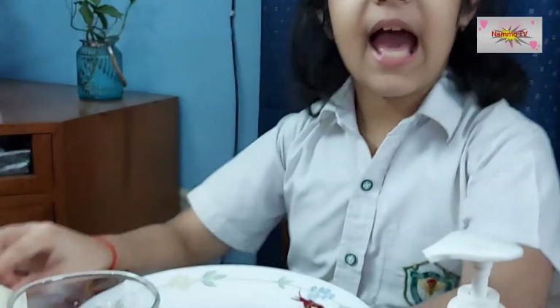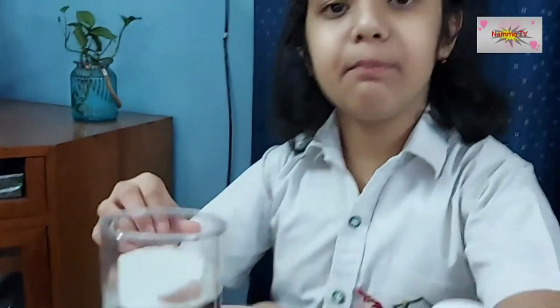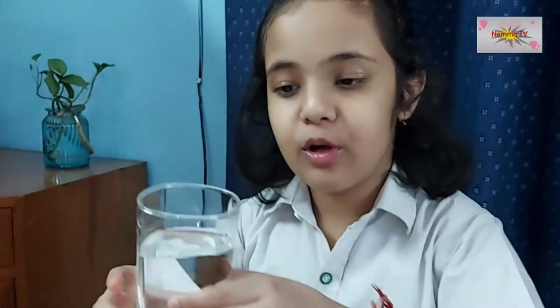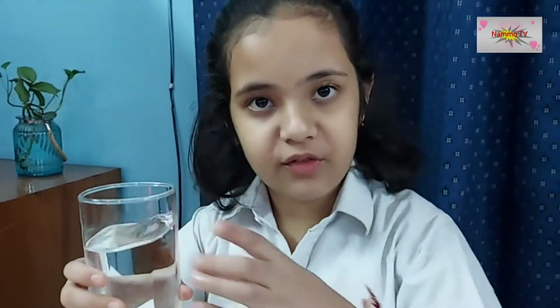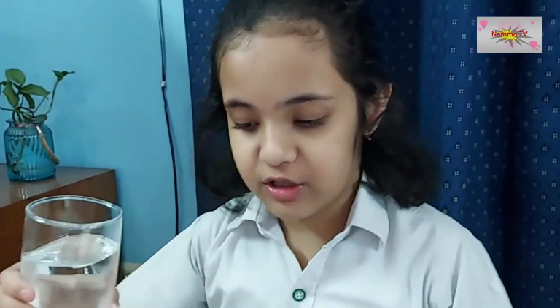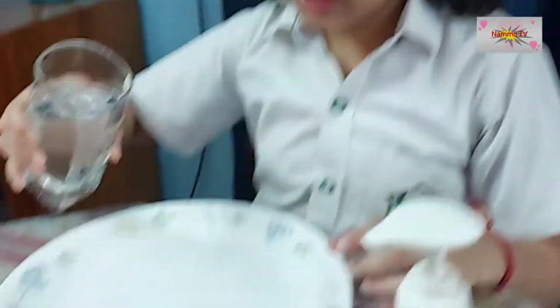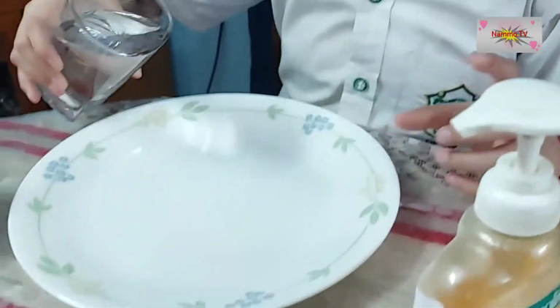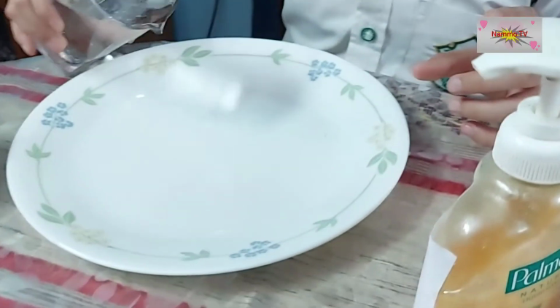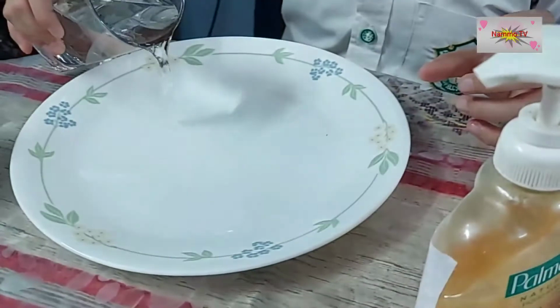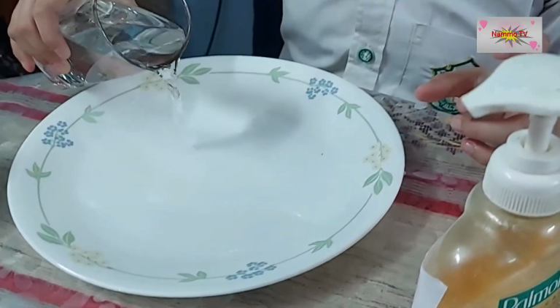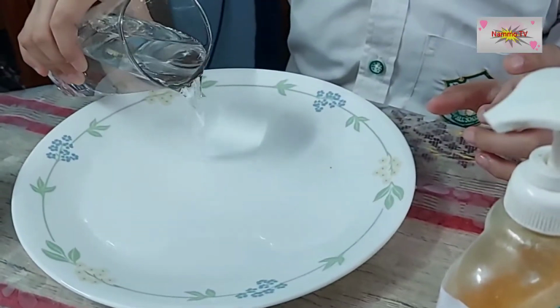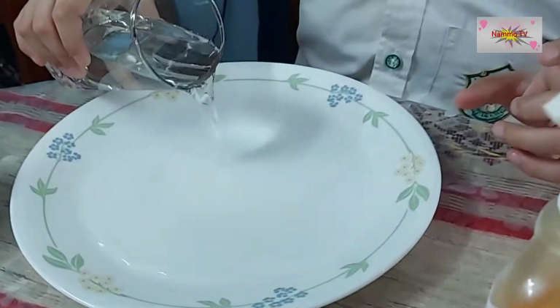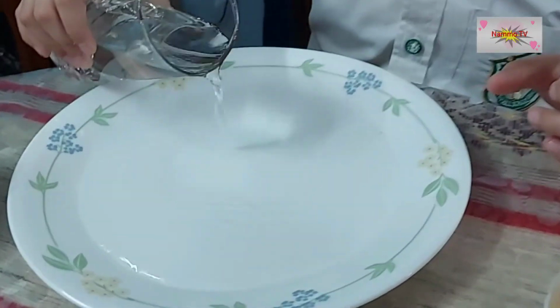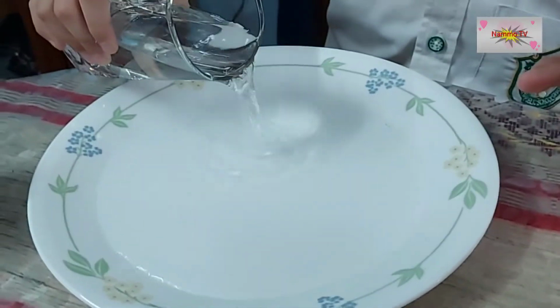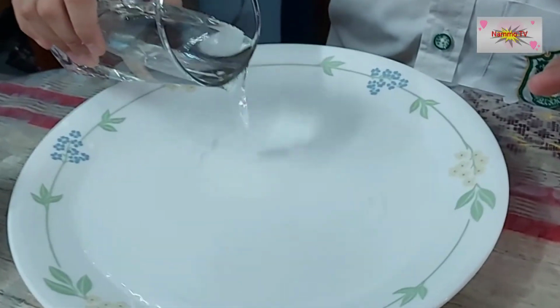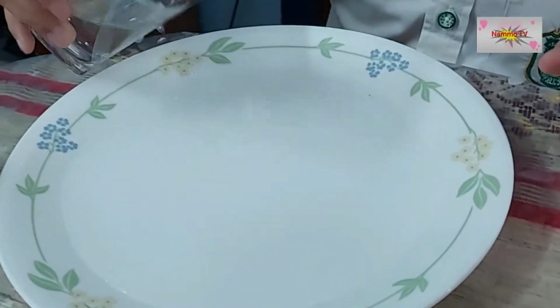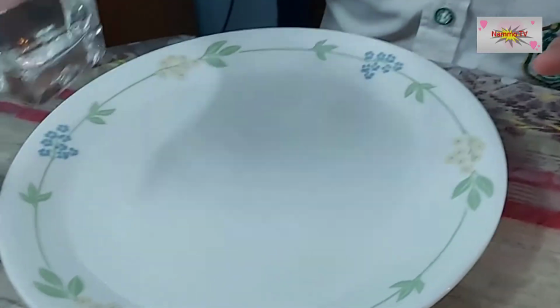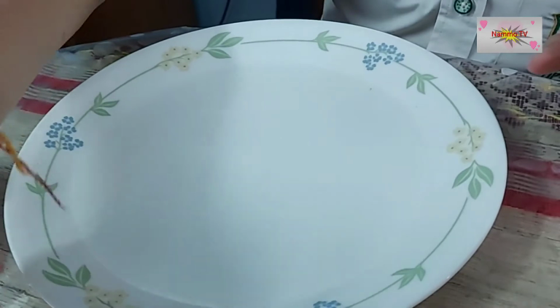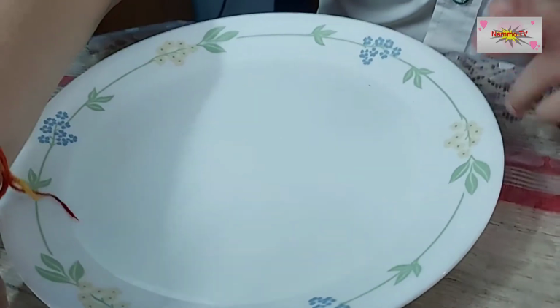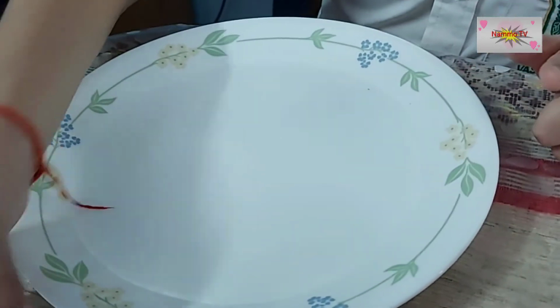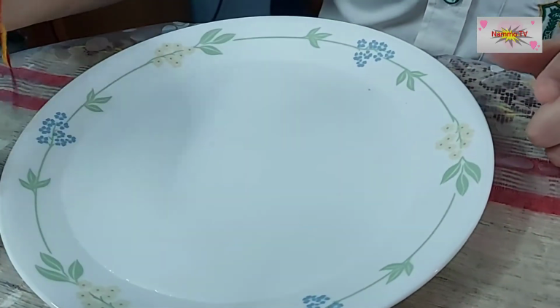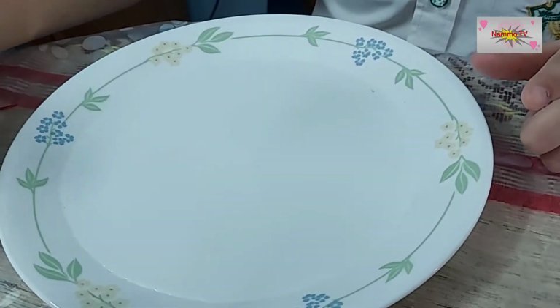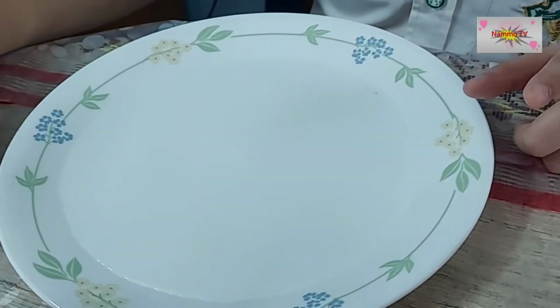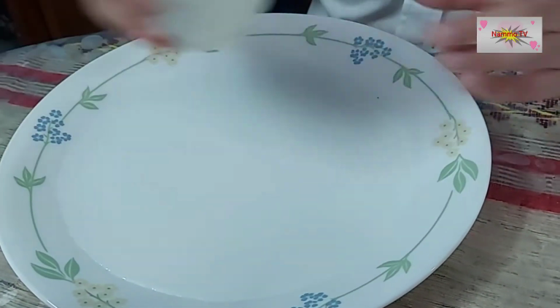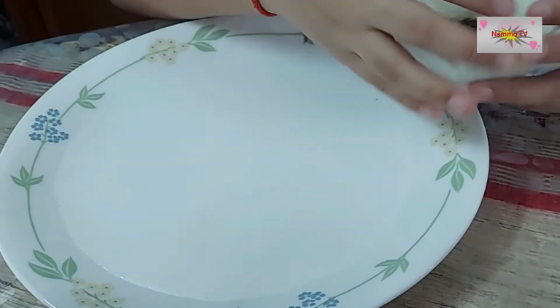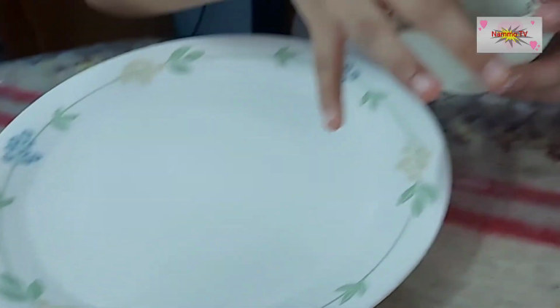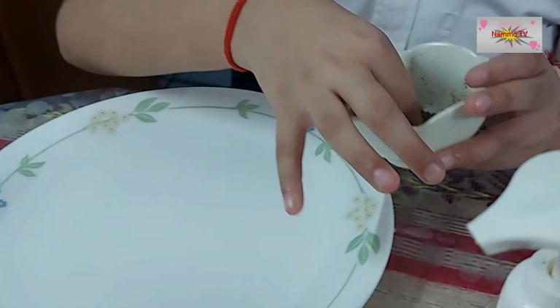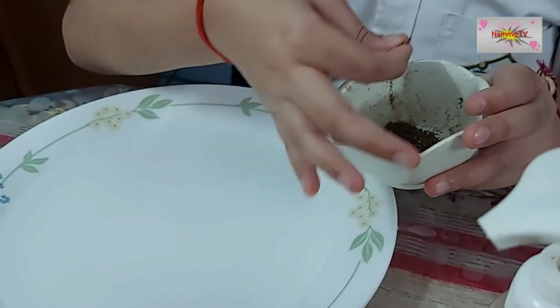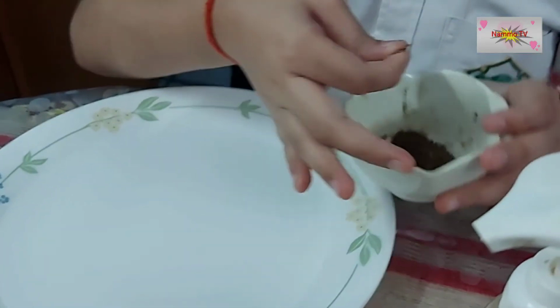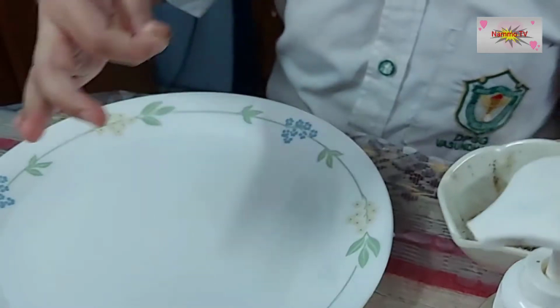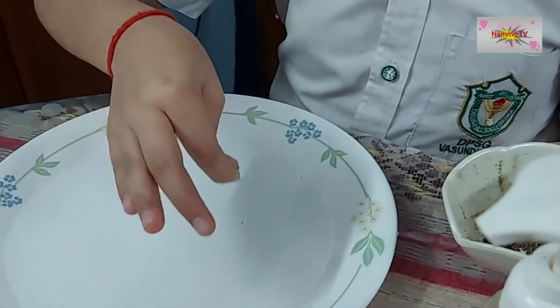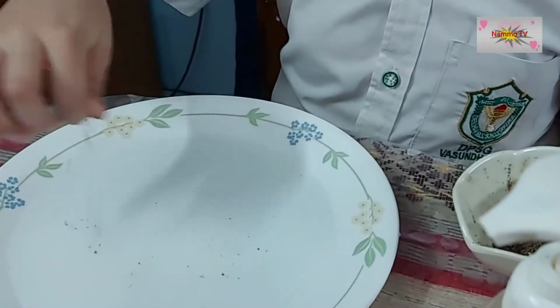I am going to pour the water in the plate. Now I will take some pepper flakes and spread it.